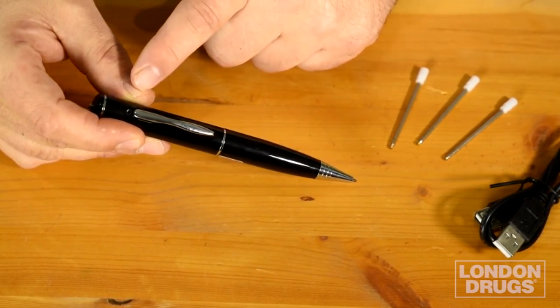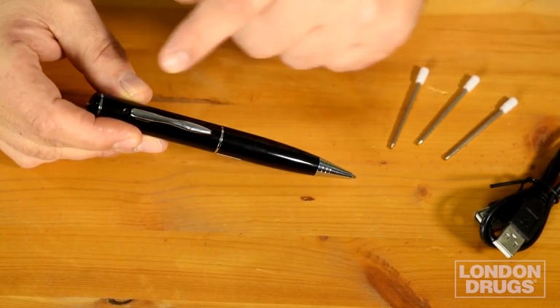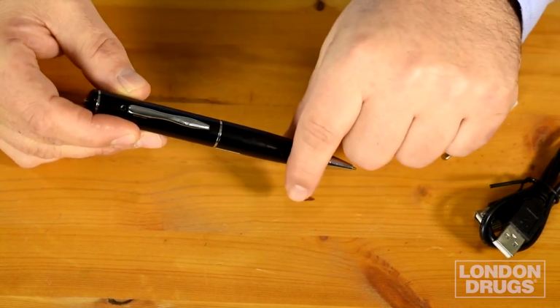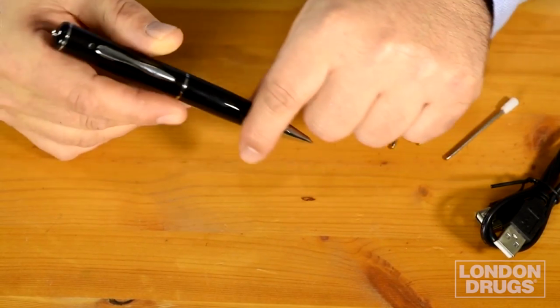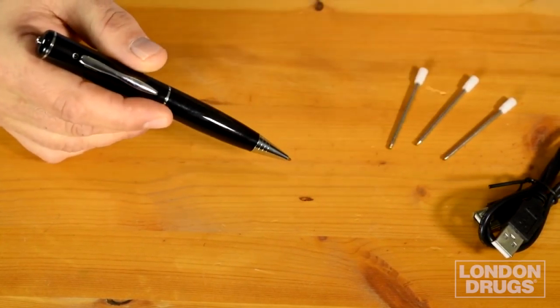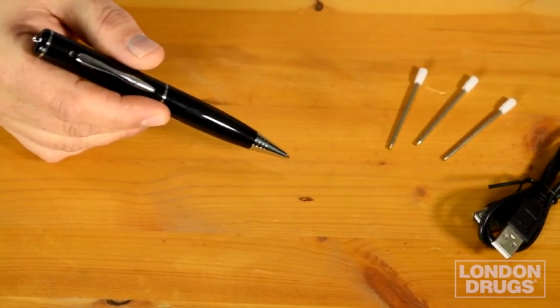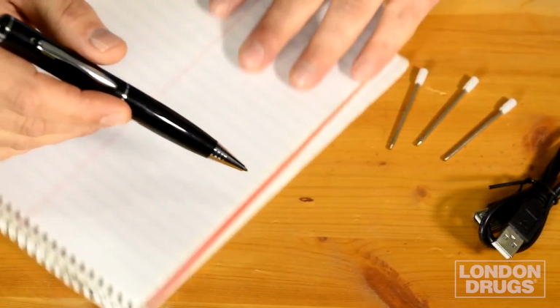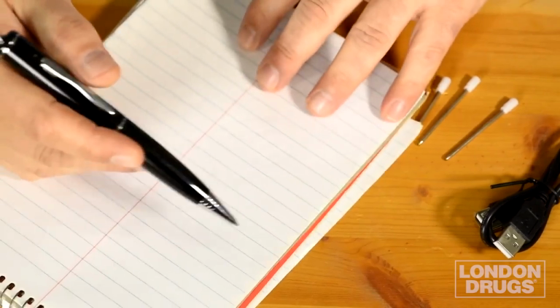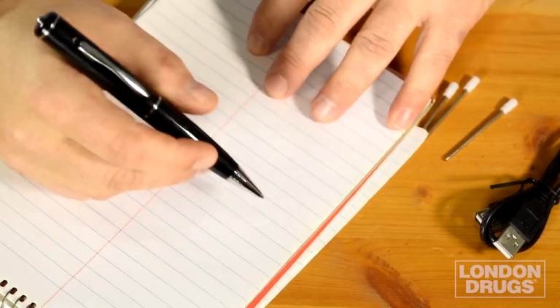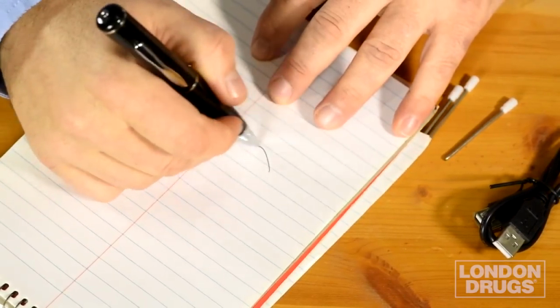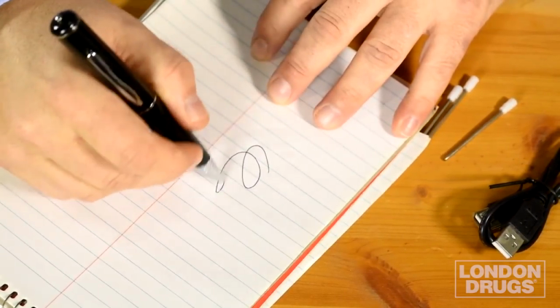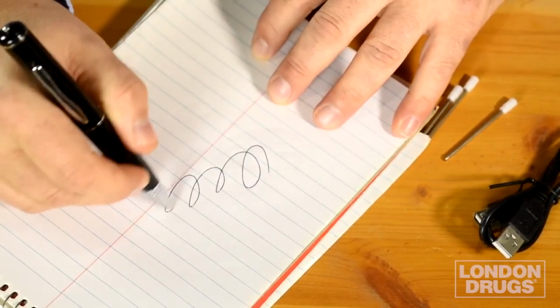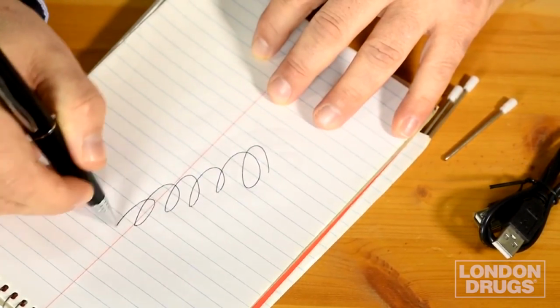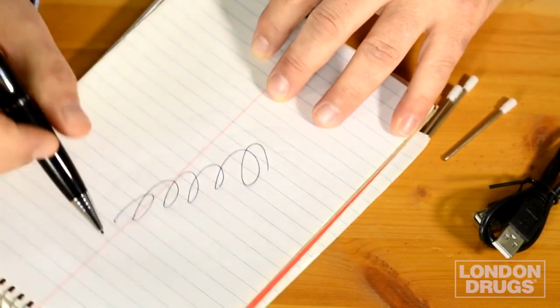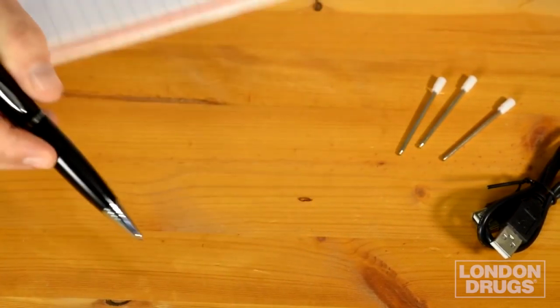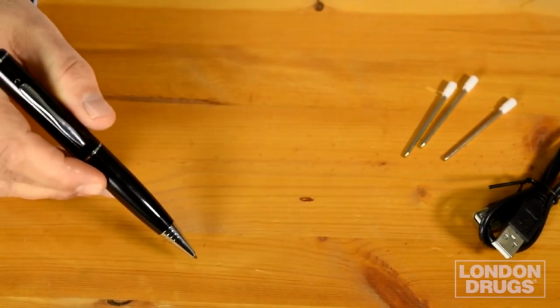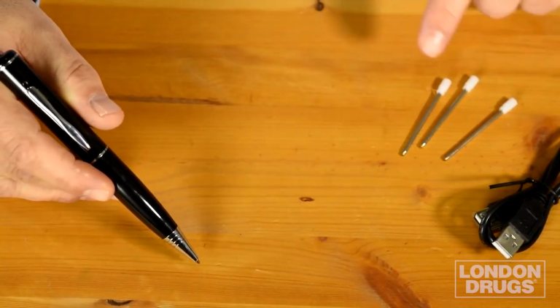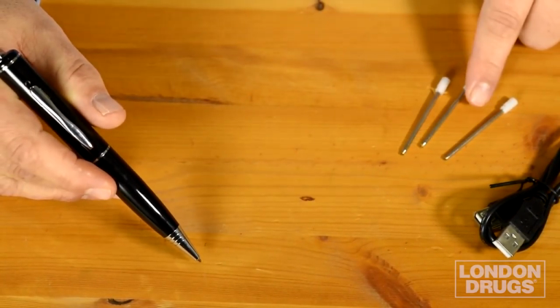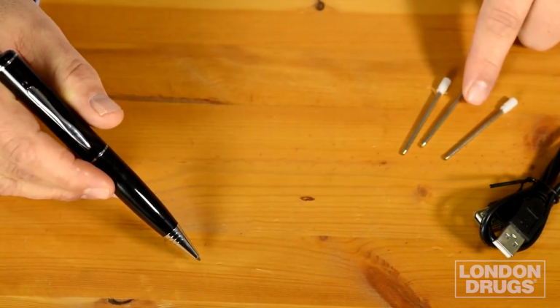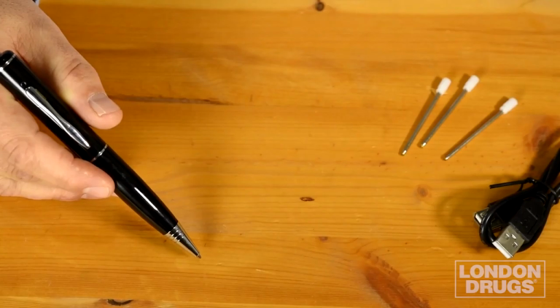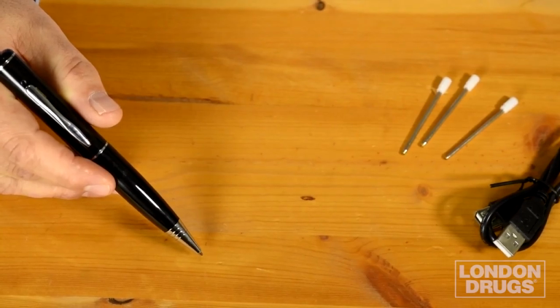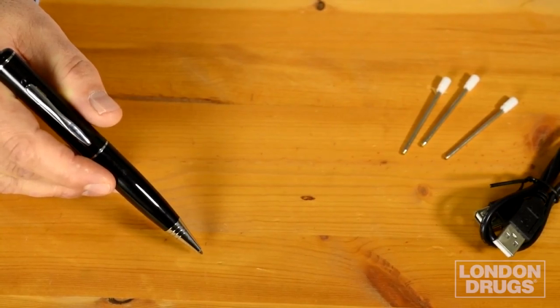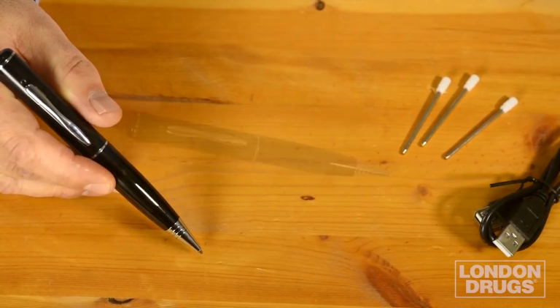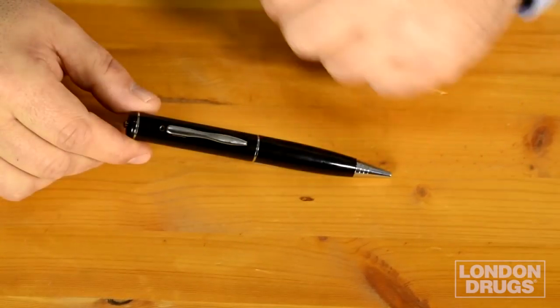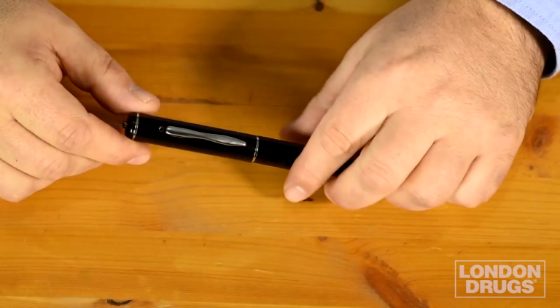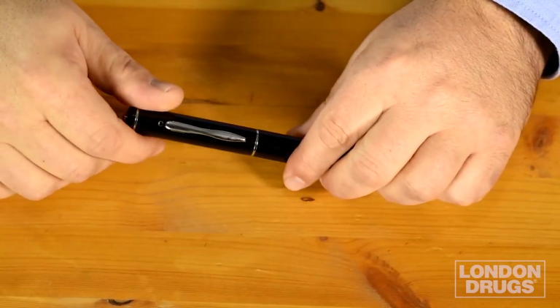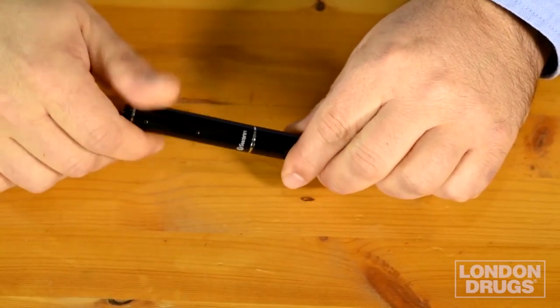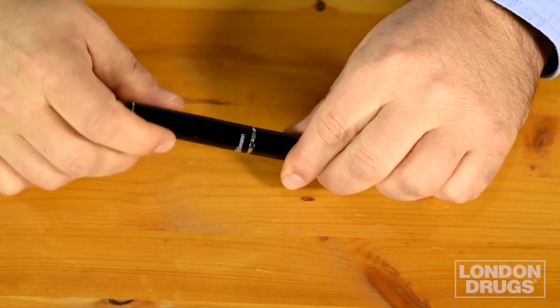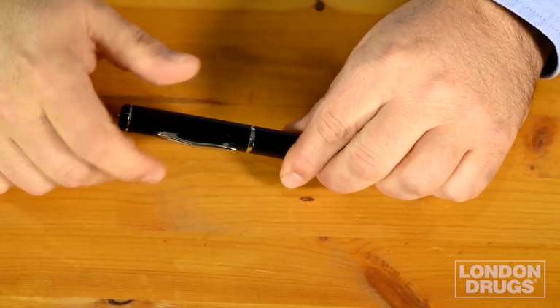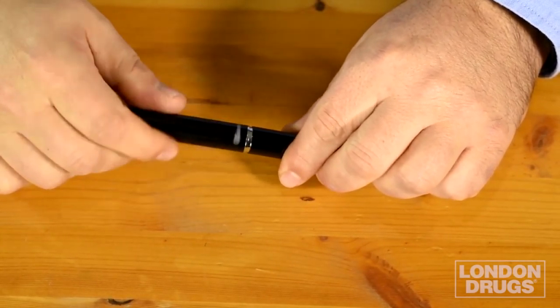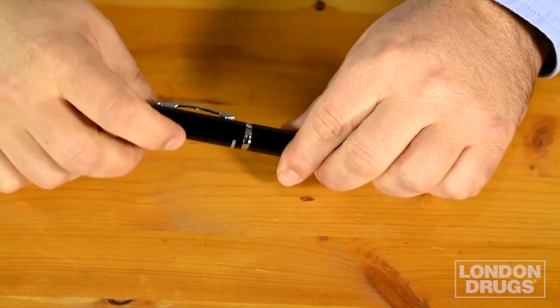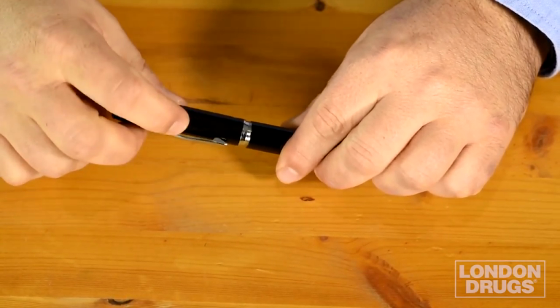This tiny HD video camera is built right into the top of the pen, and it is a pen, so it still writes just like a normal pen. It even includes three refills in case you run out of ink.